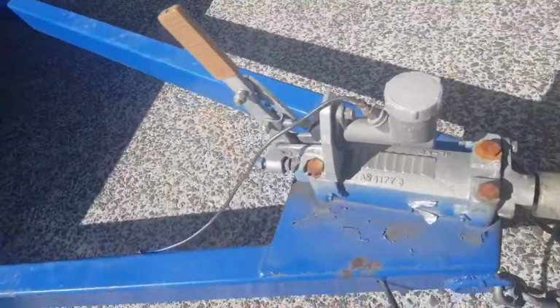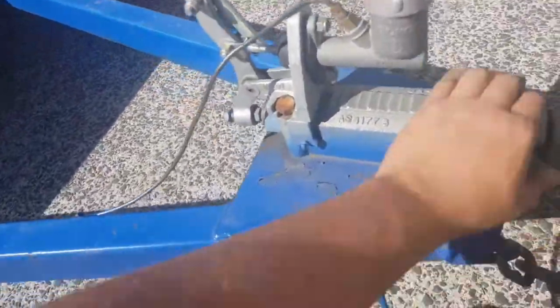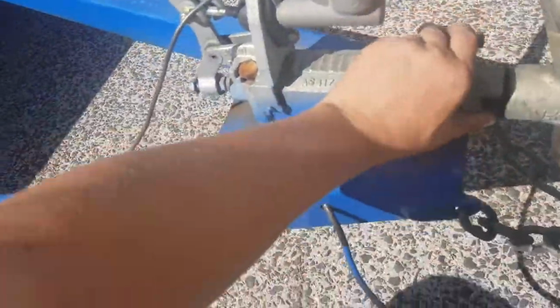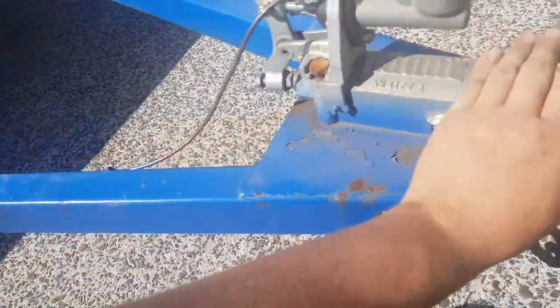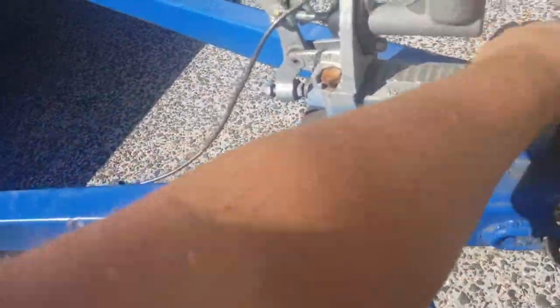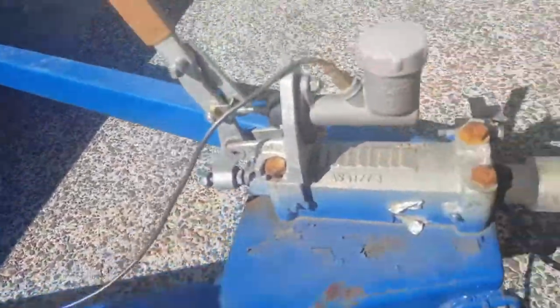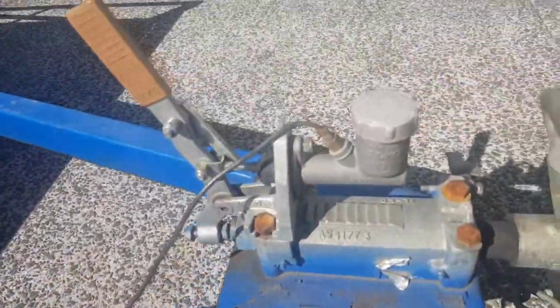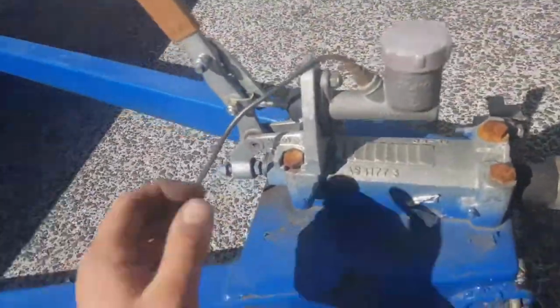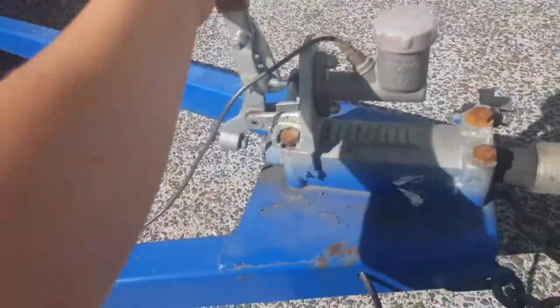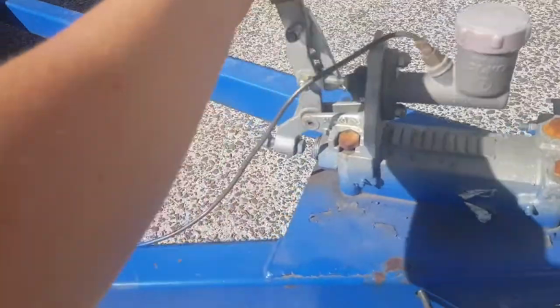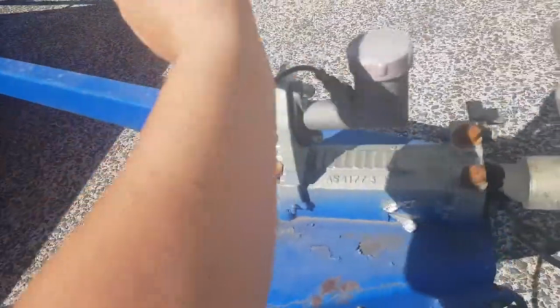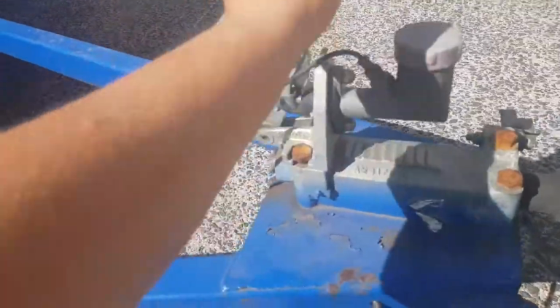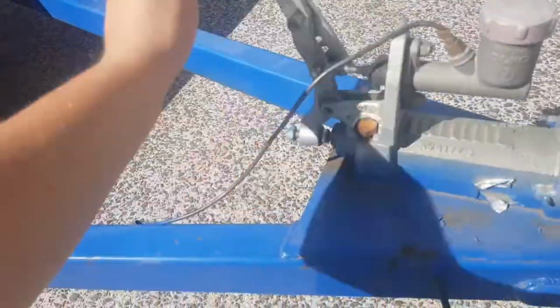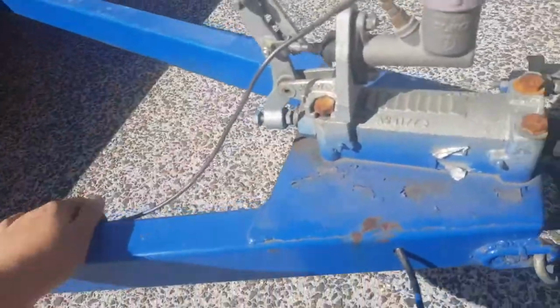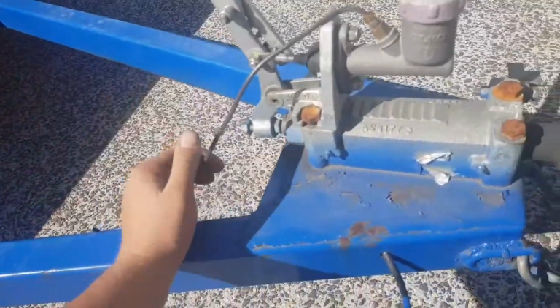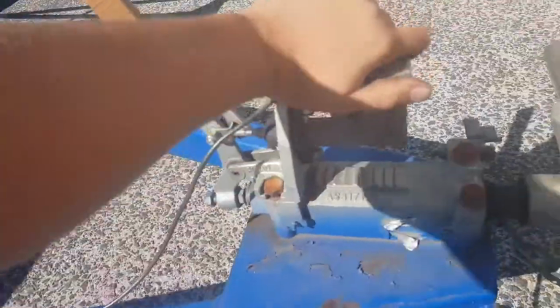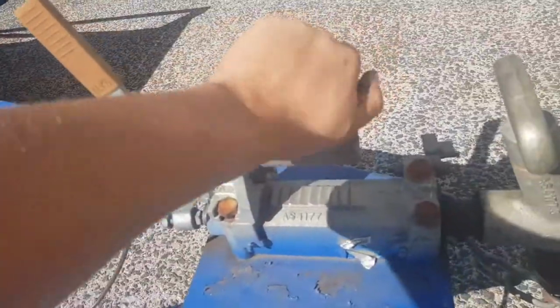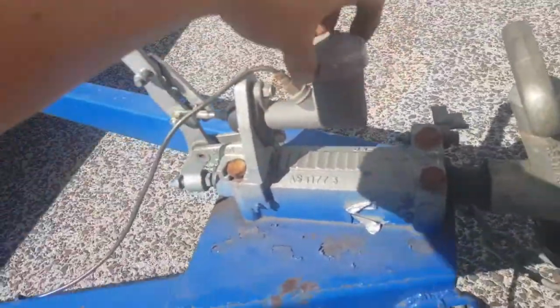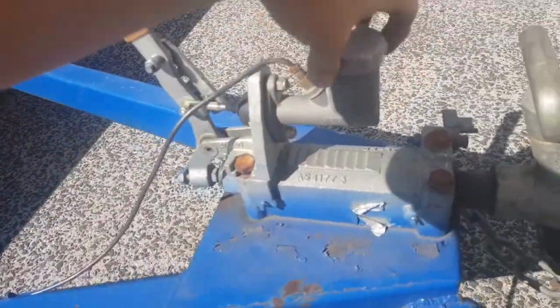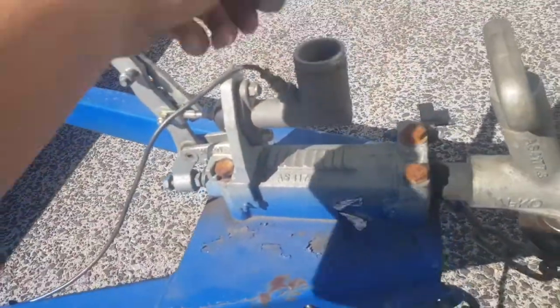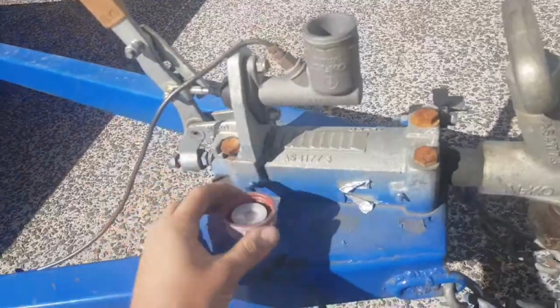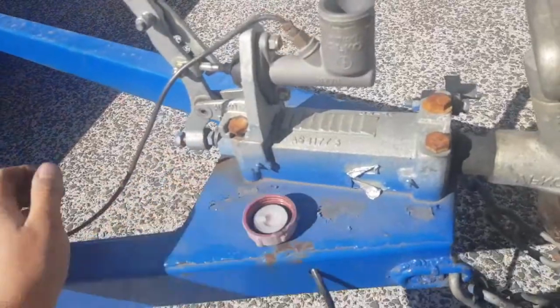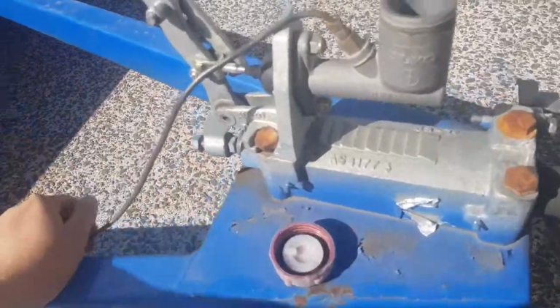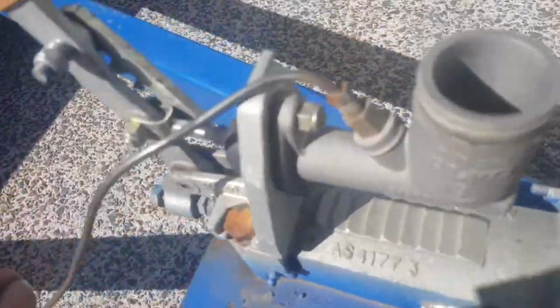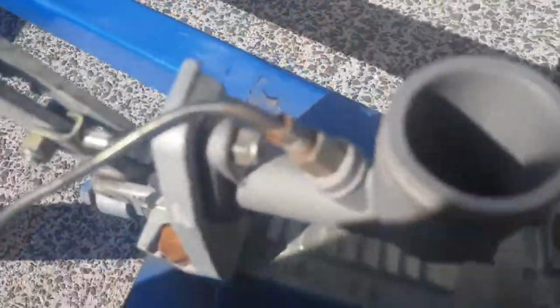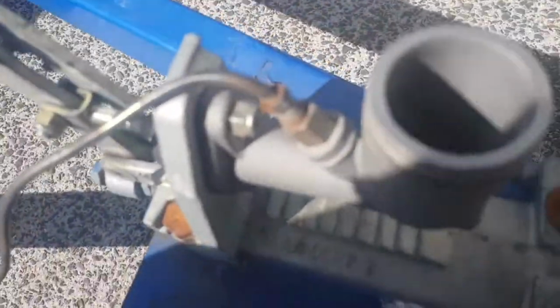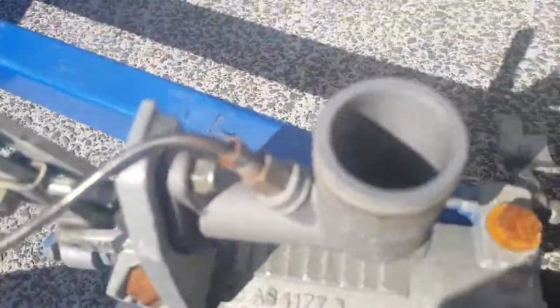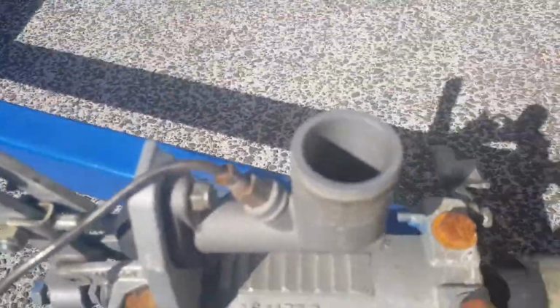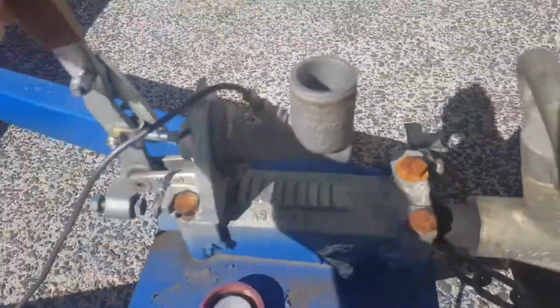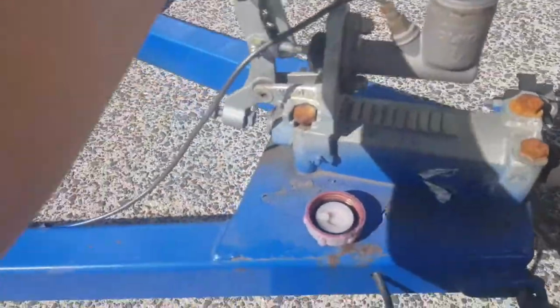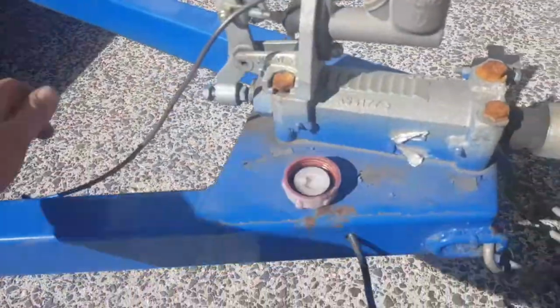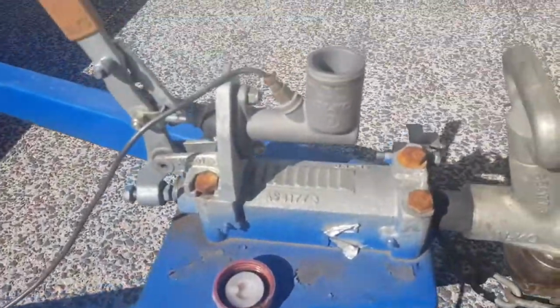Hey guys, what's going on? So I borrowed my mate's trailer and she's got no brakes. So I'm going to make a quick video on why they don't work and how to find leaks.